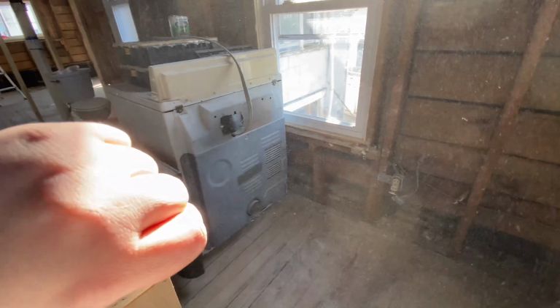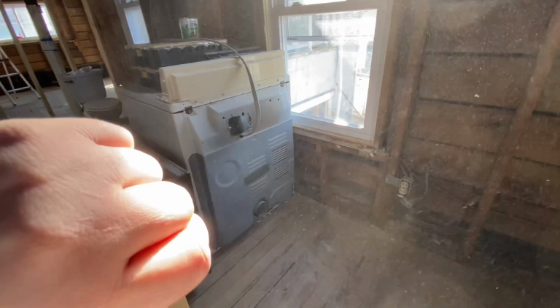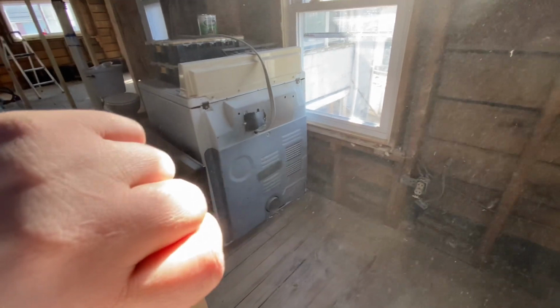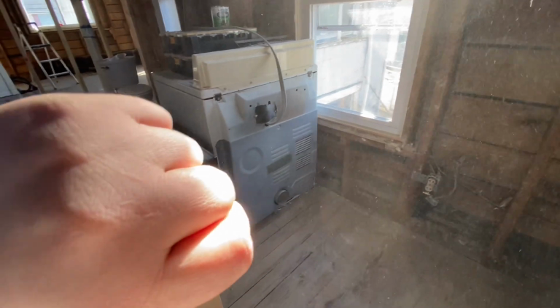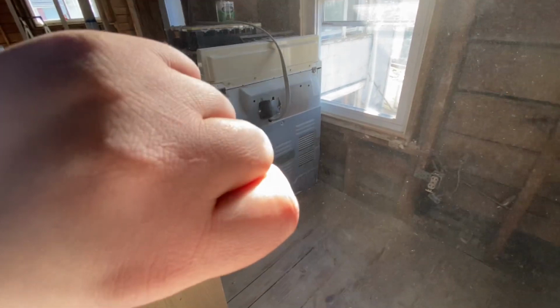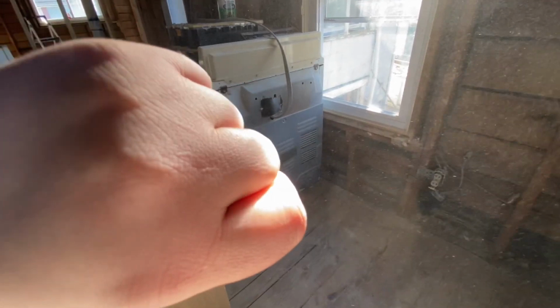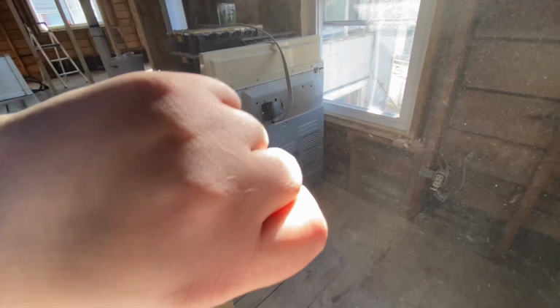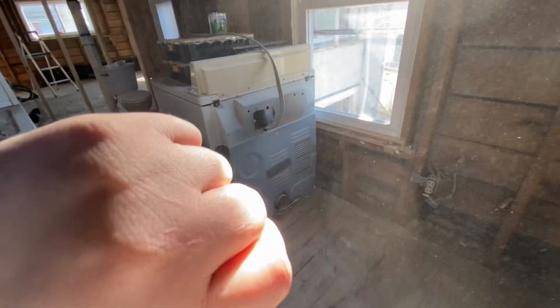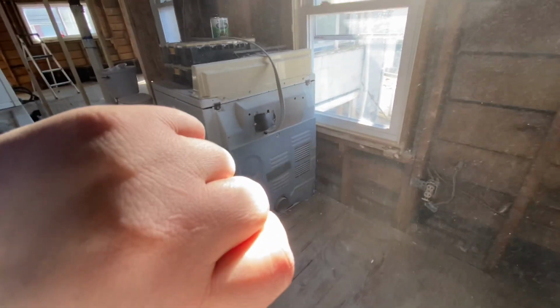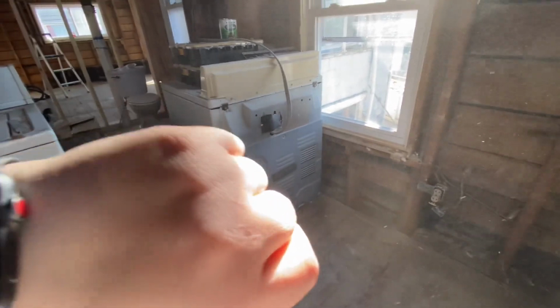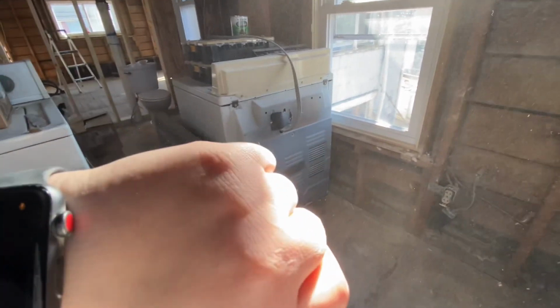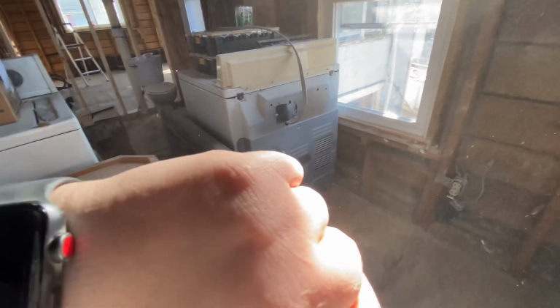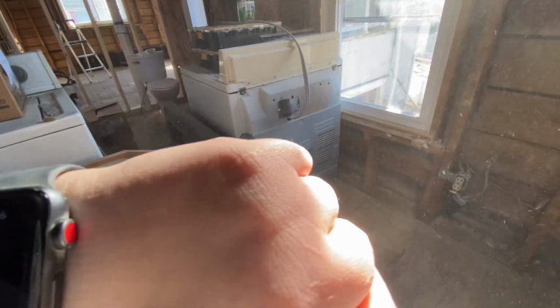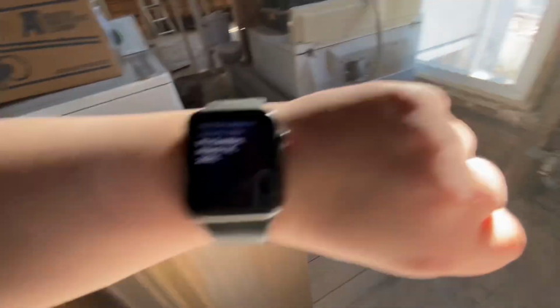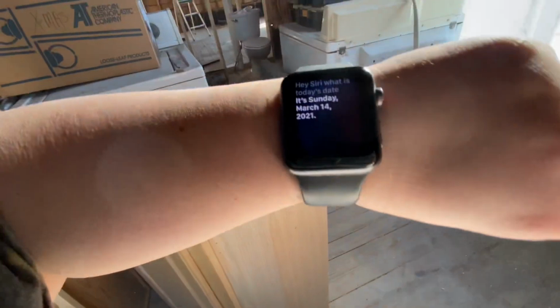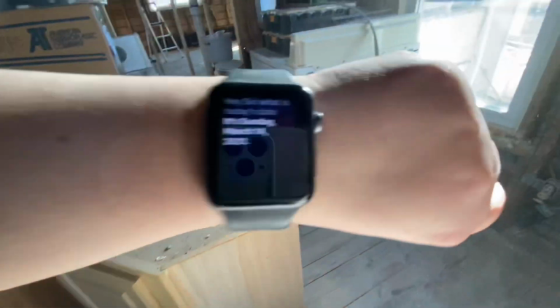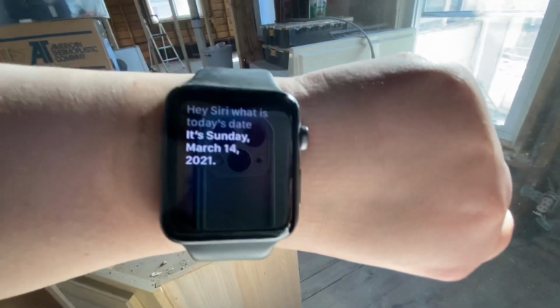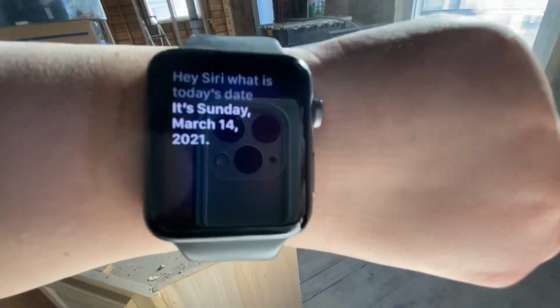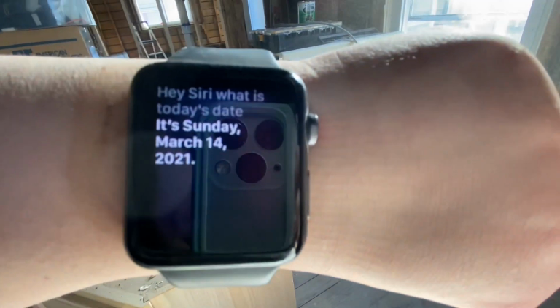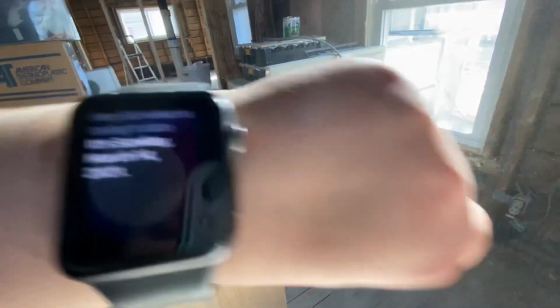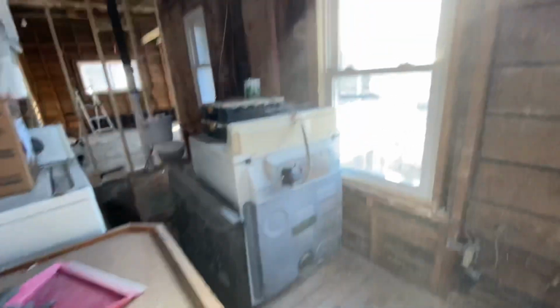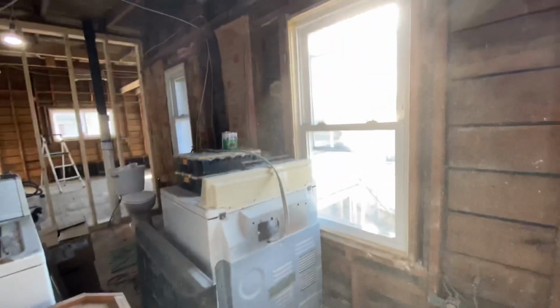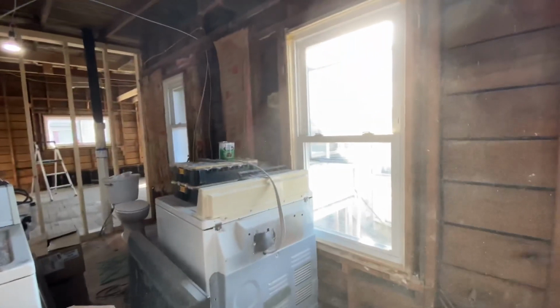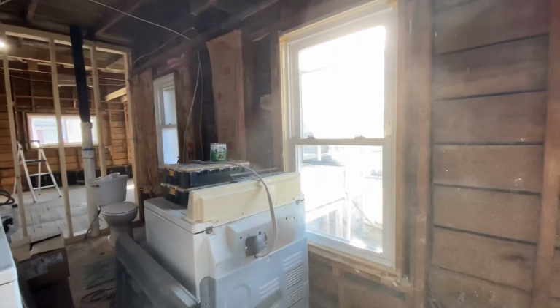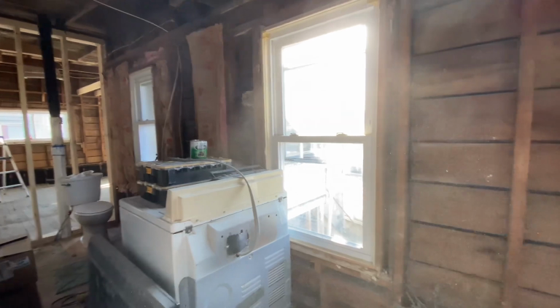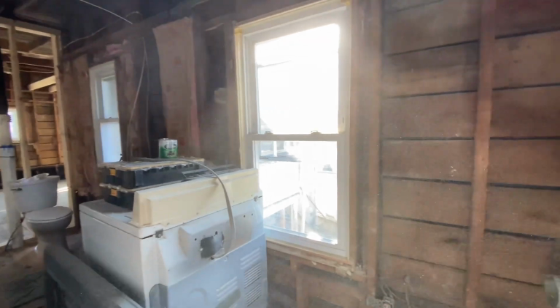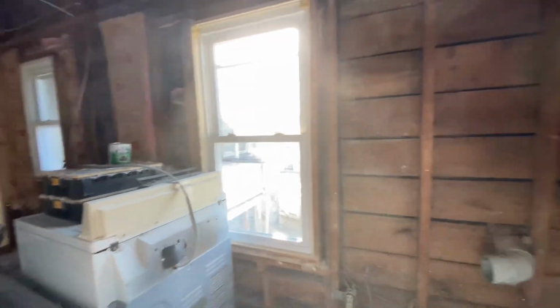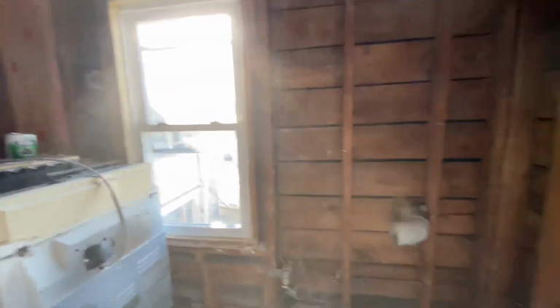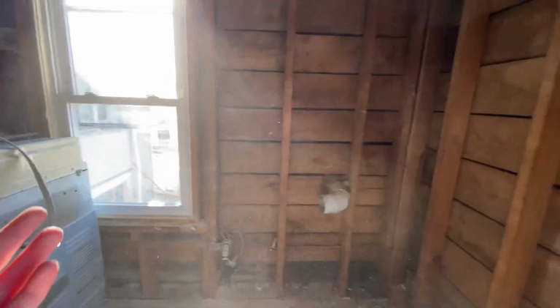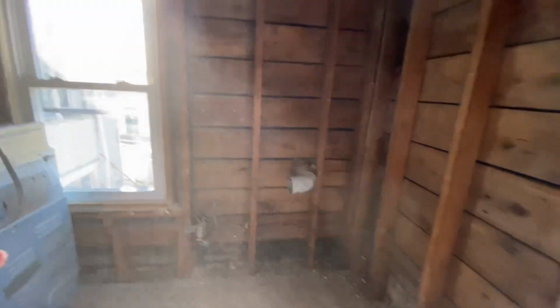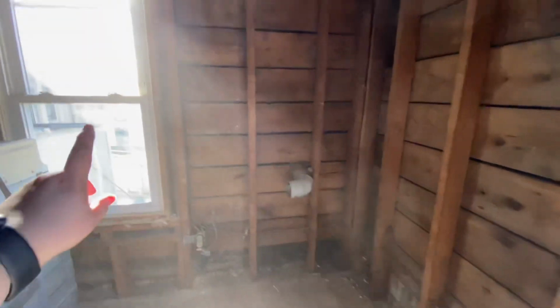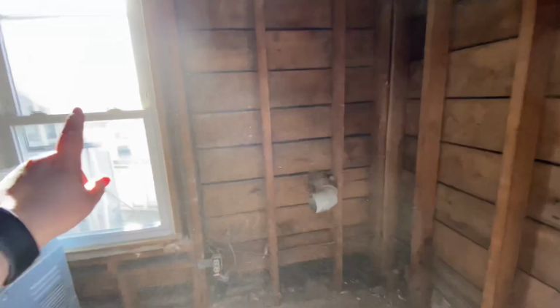Hey Siri, what is today's date? It's Sunday the 14th of March 2021. Okay, and this is what we did today.